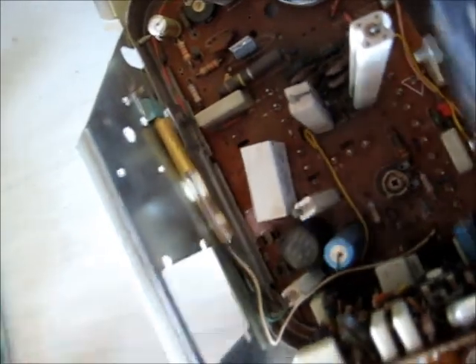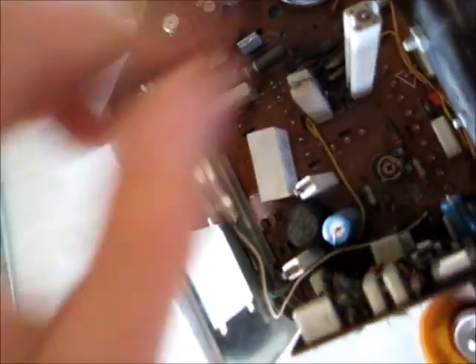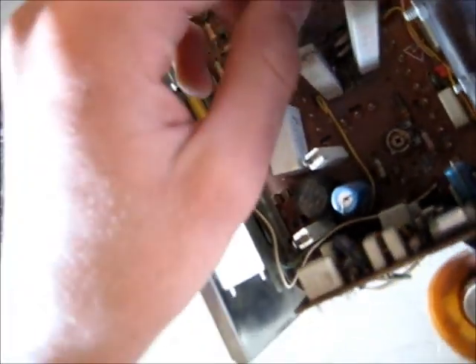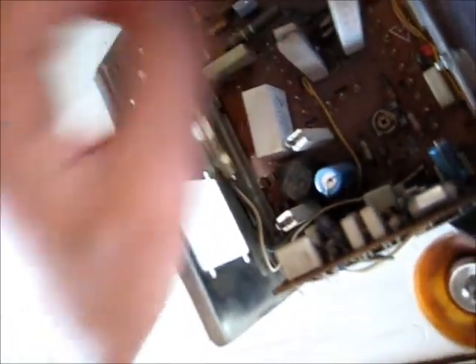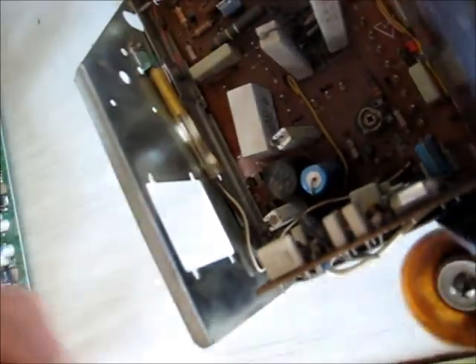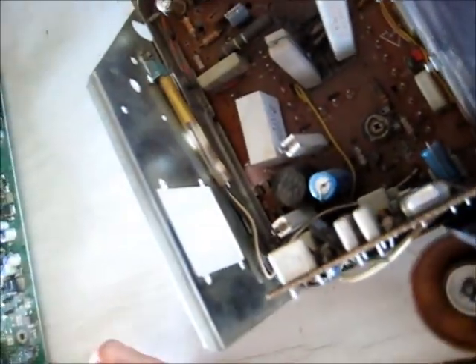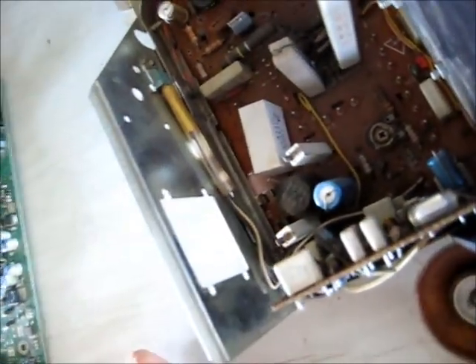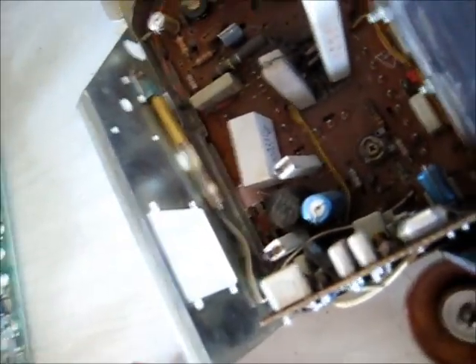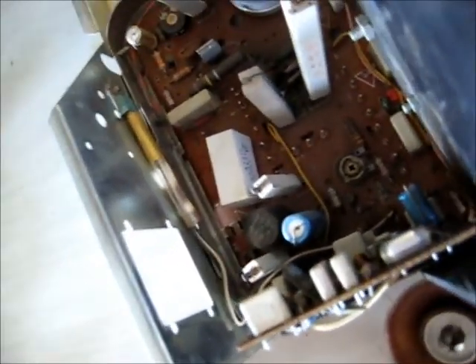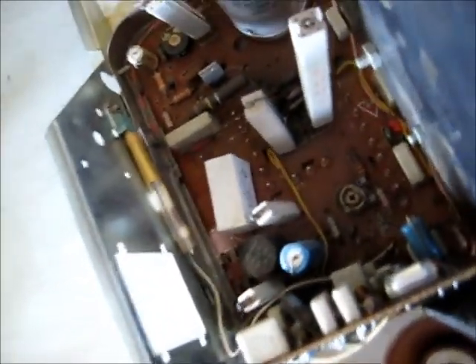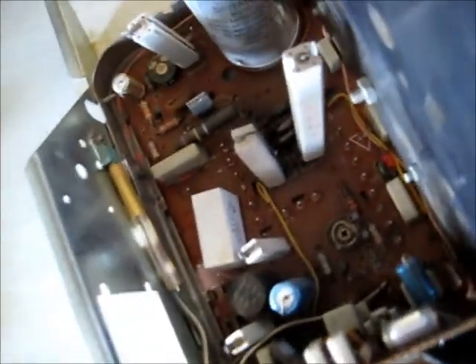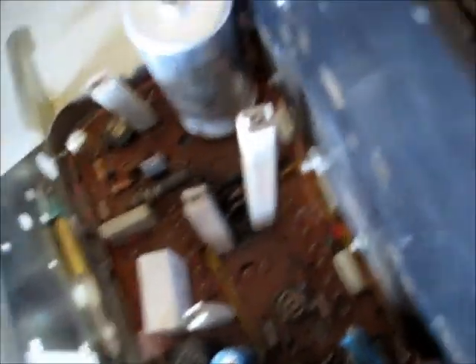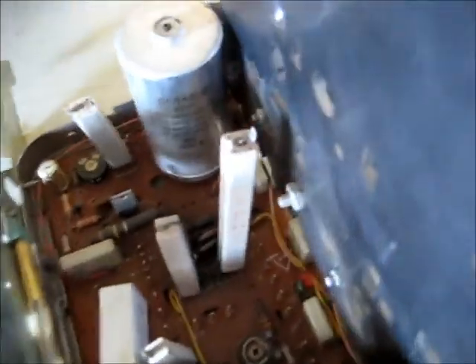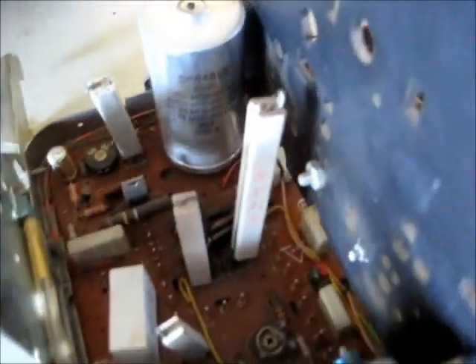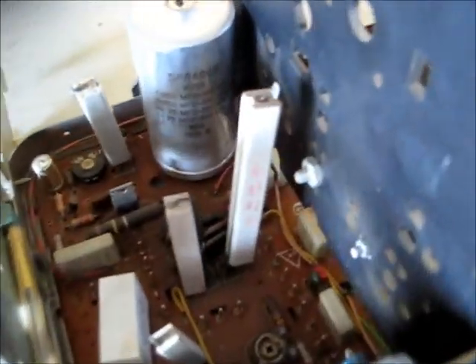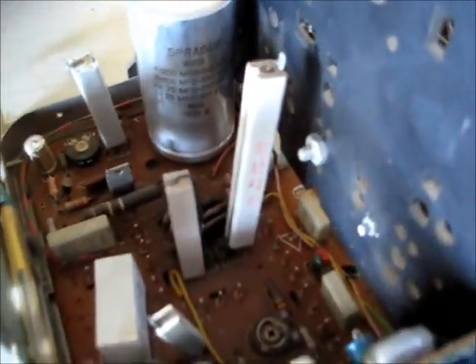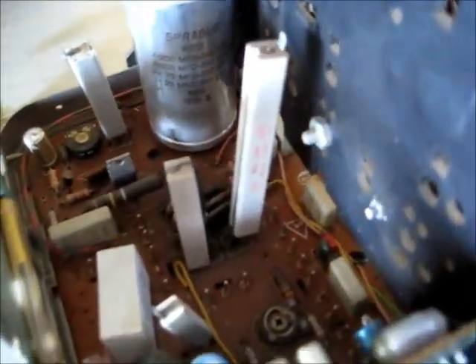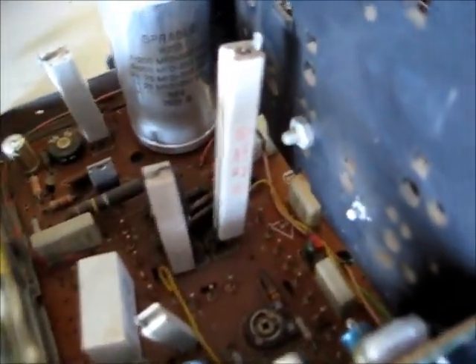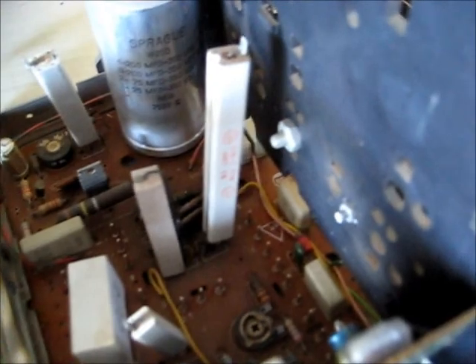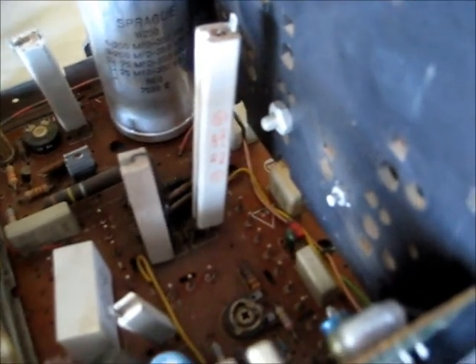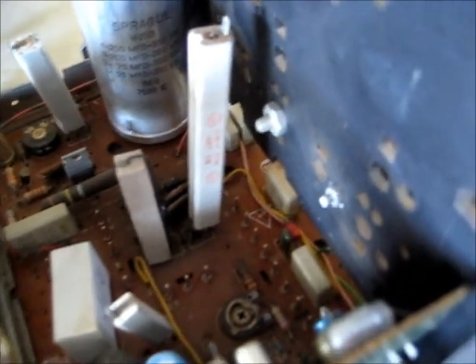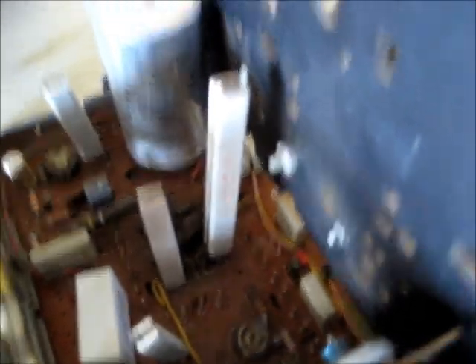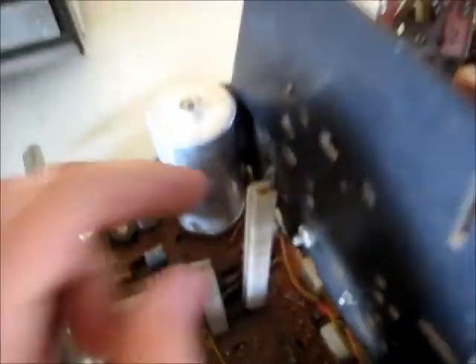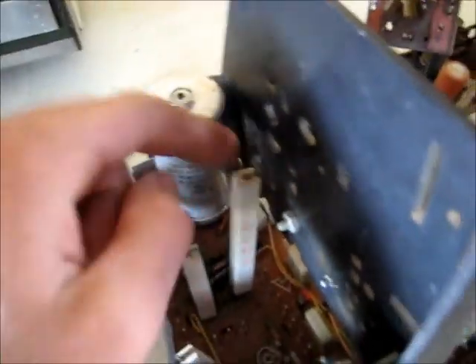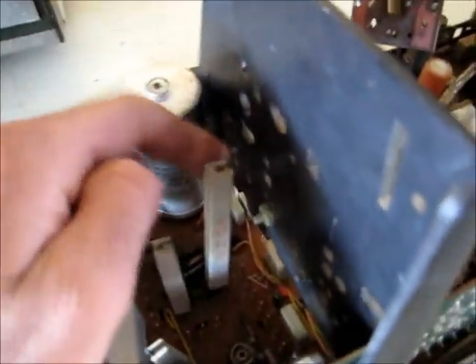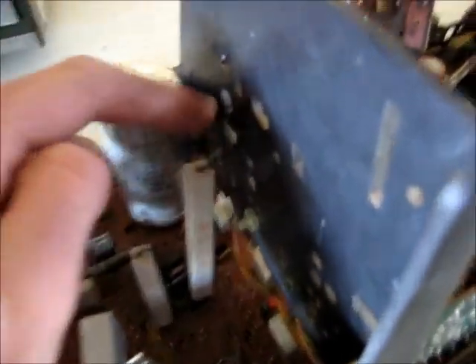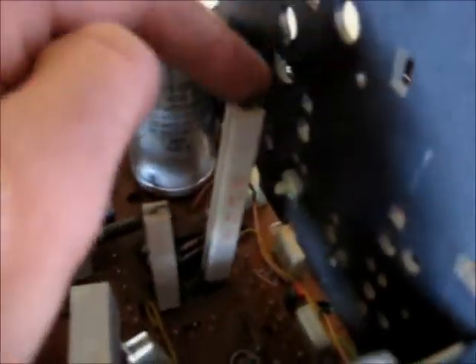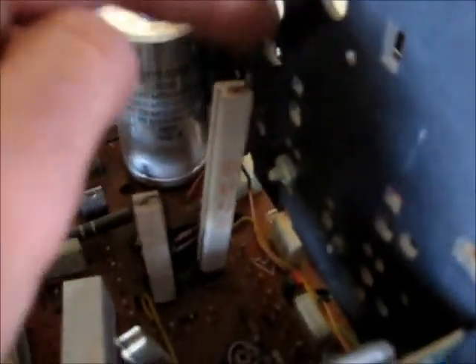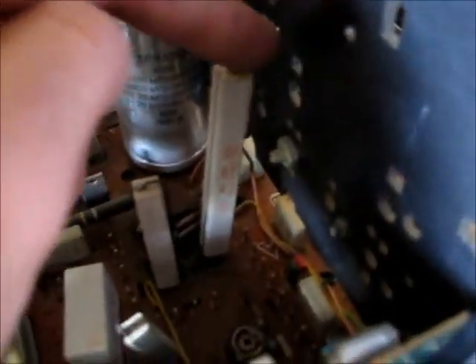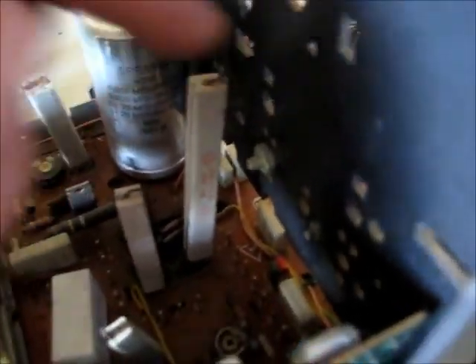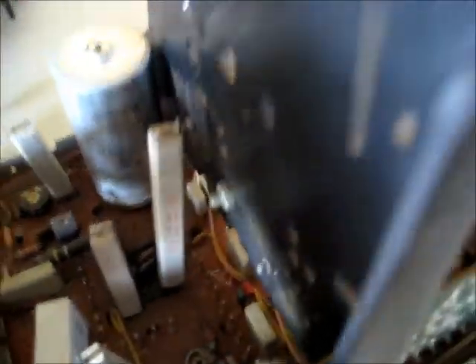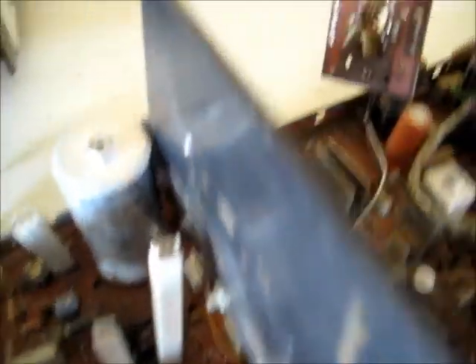Big resistors — four R, 75% tolerance, 17 watt resistor. The bigger the wattage, the bigger the resistor itself.